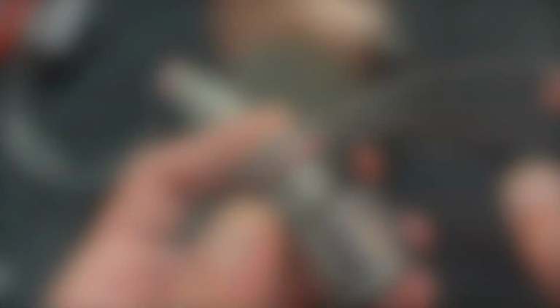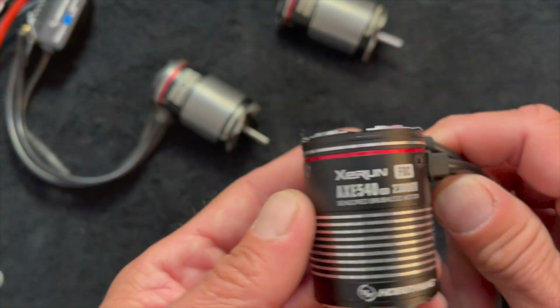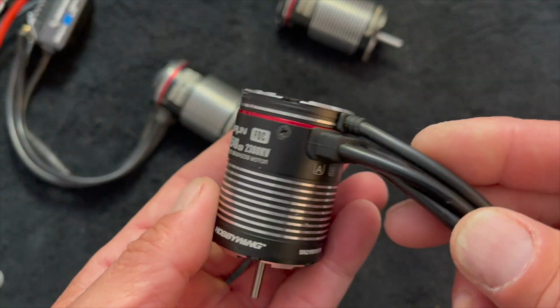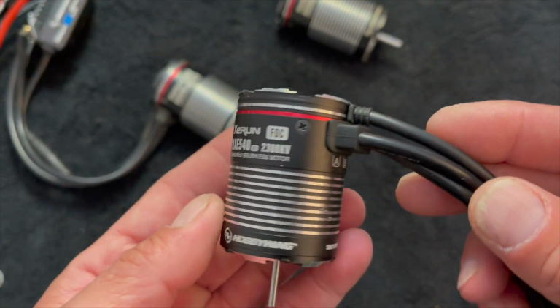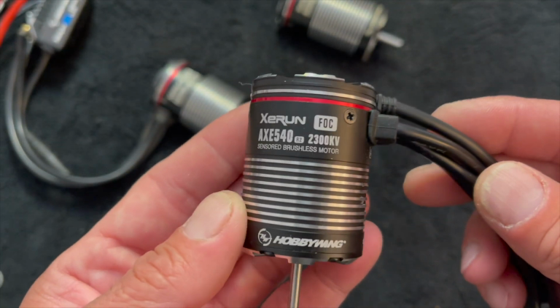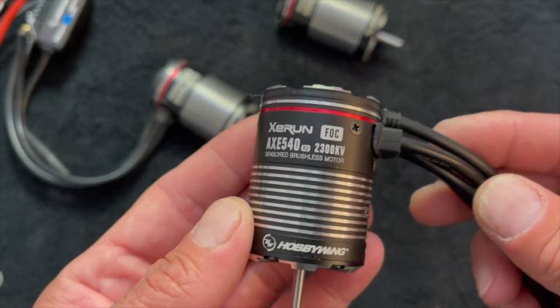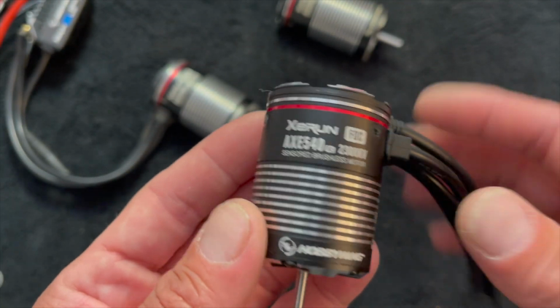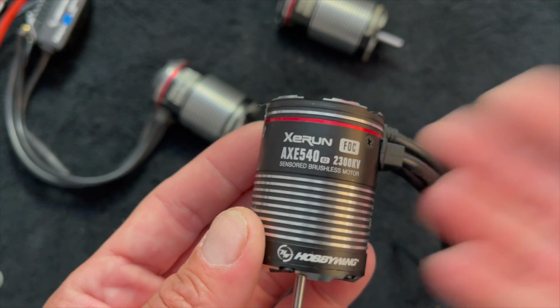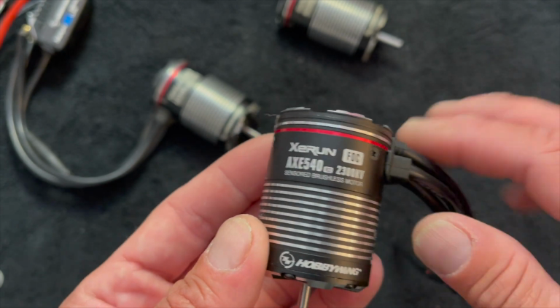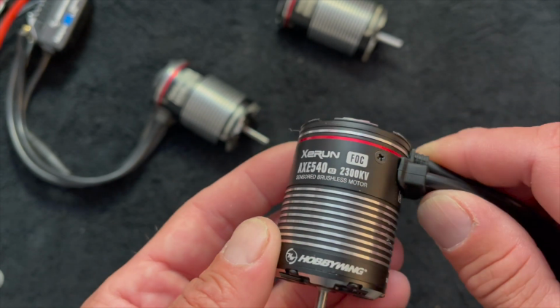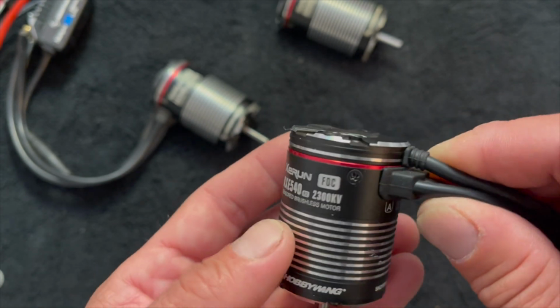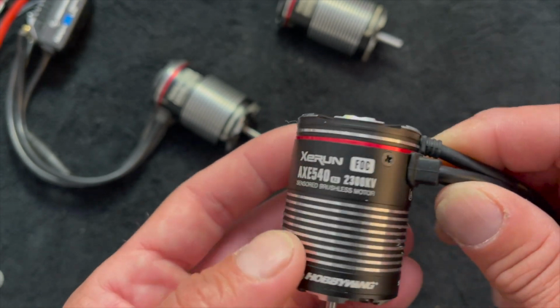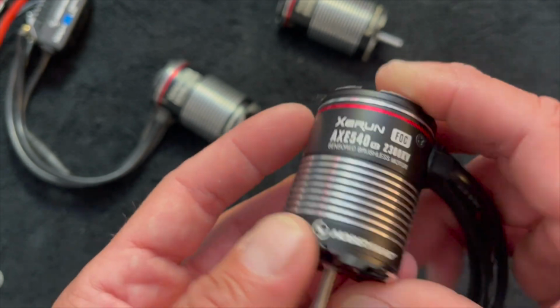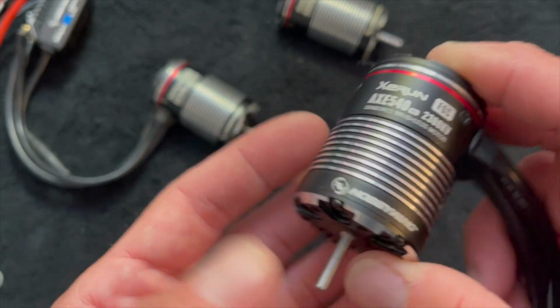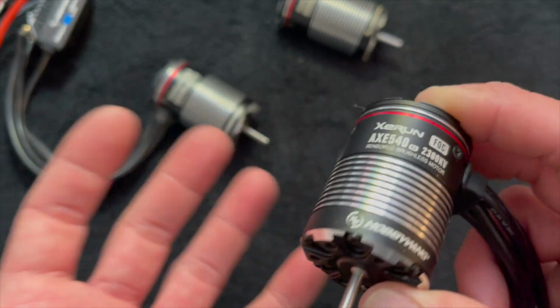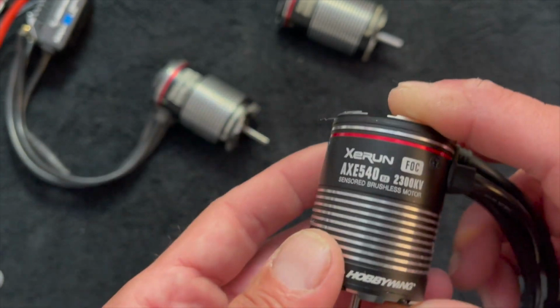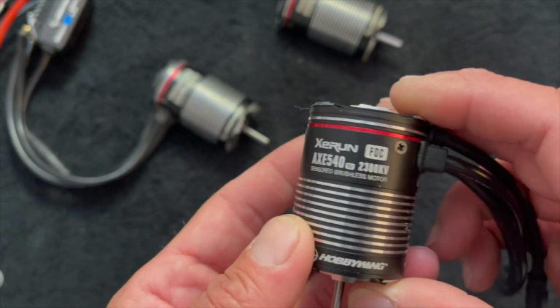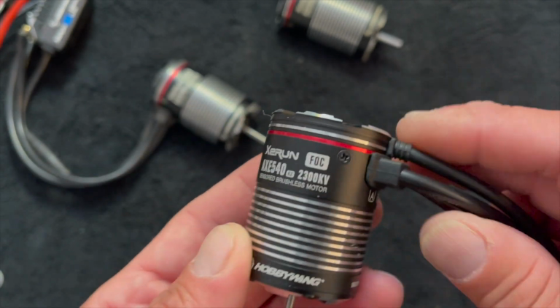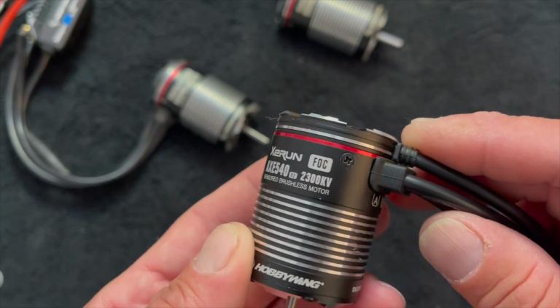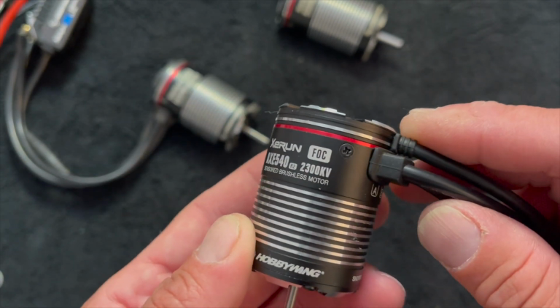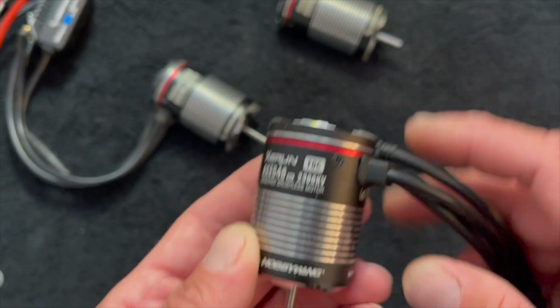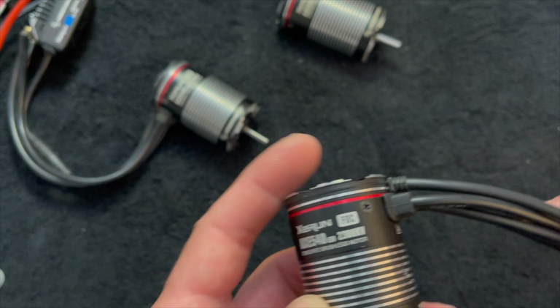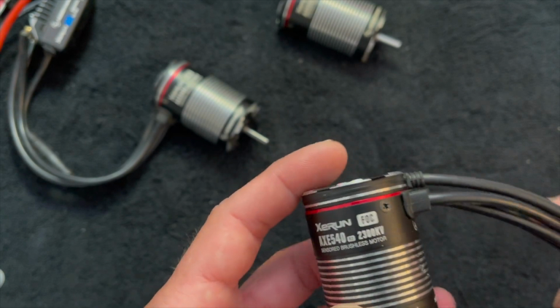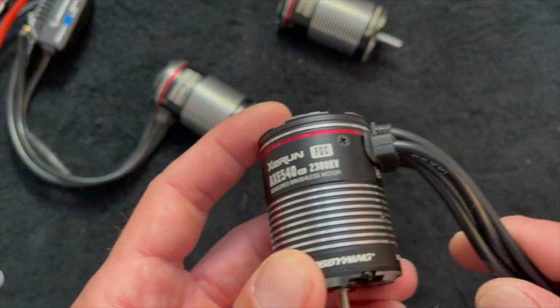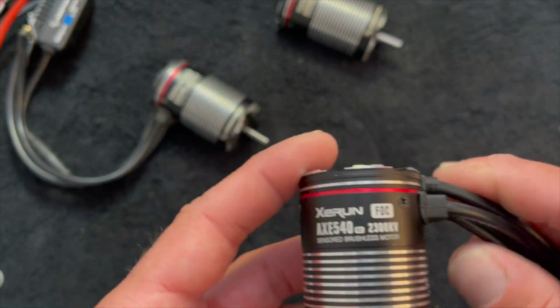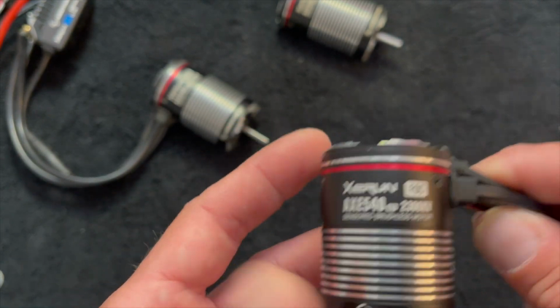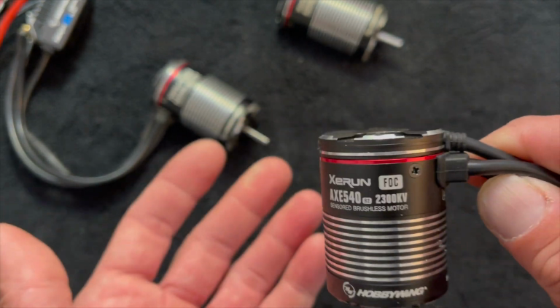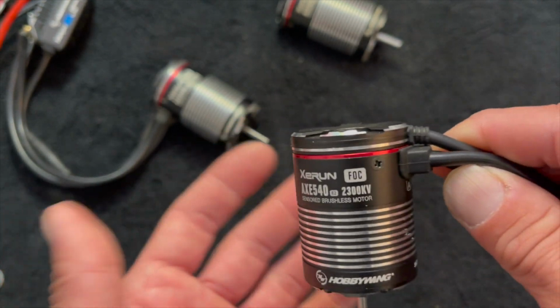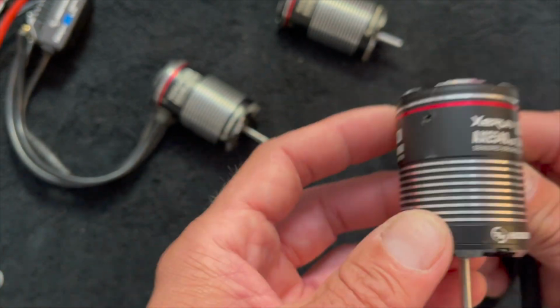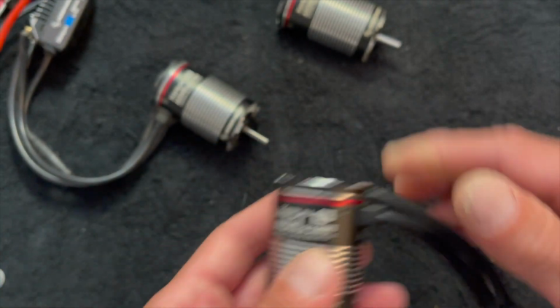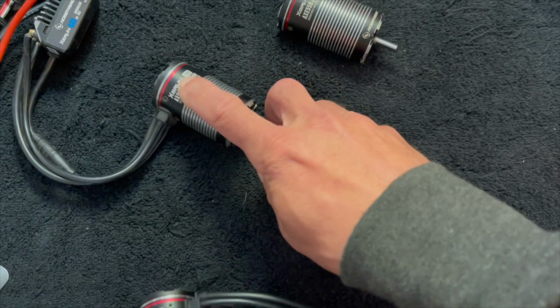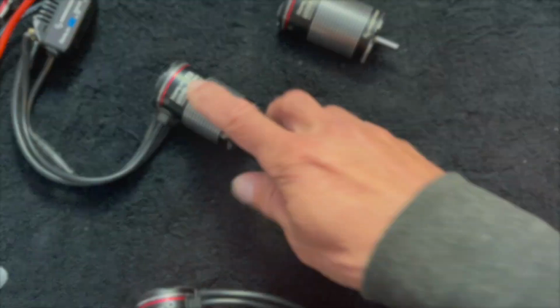The other difference is the KV as well. It's still going to be waterproof with this shift in size, and you get a little bit different KV. So it falls kind of right between the 2100 and the 2800 540L.